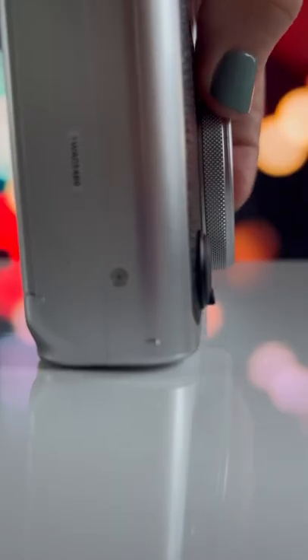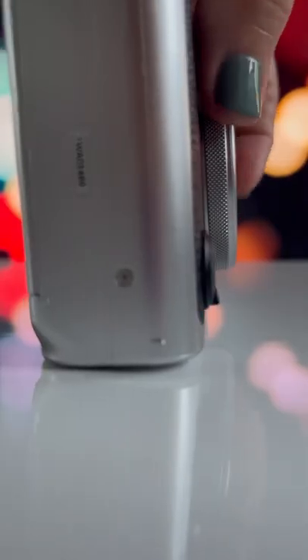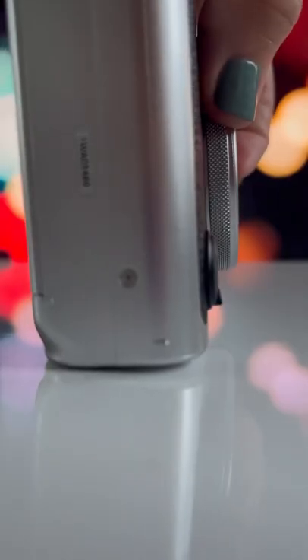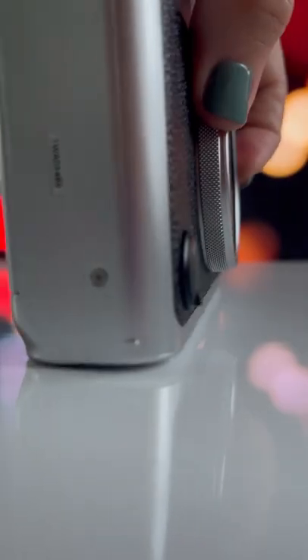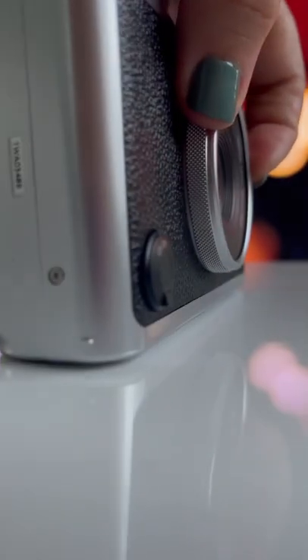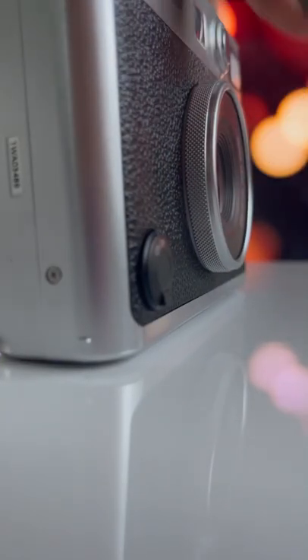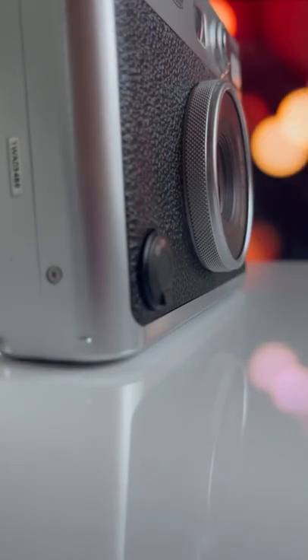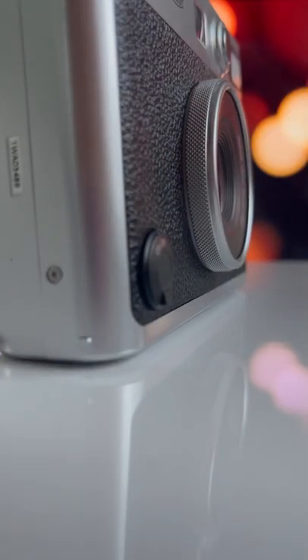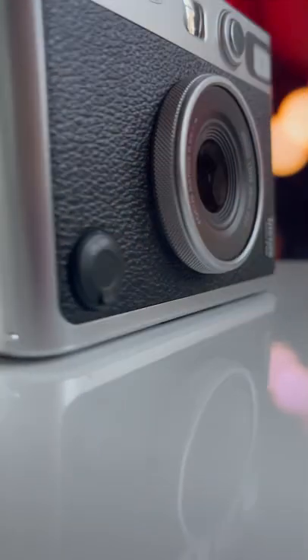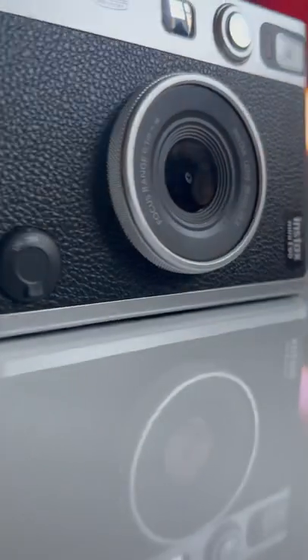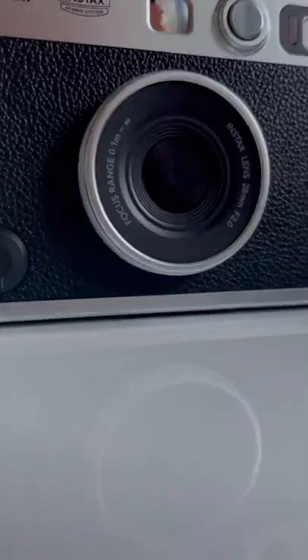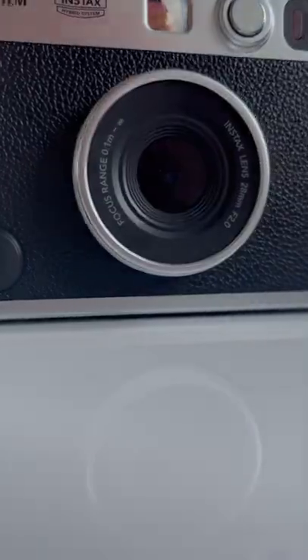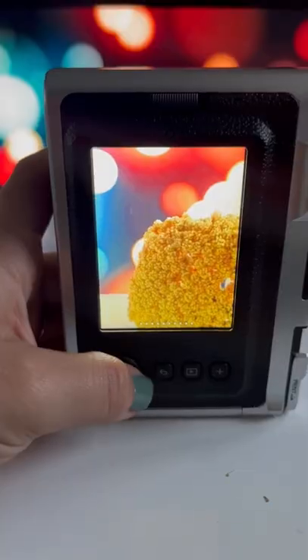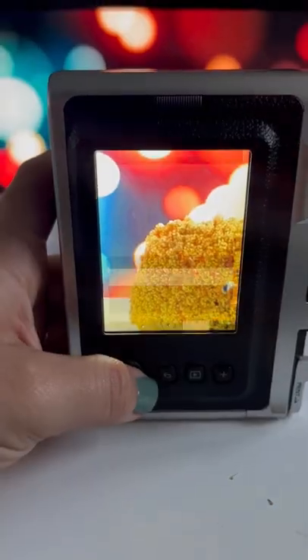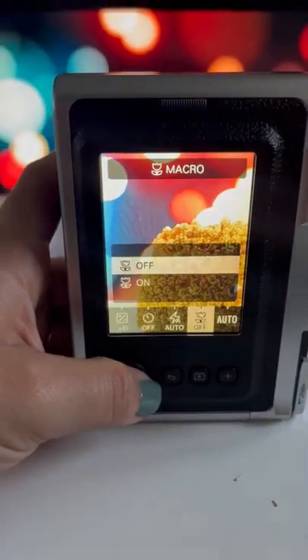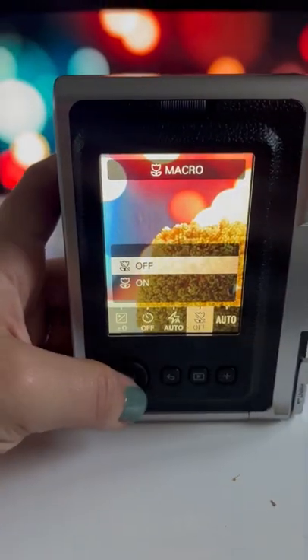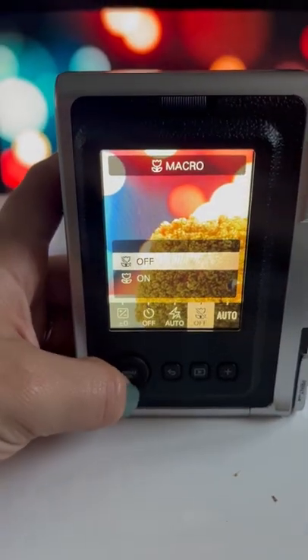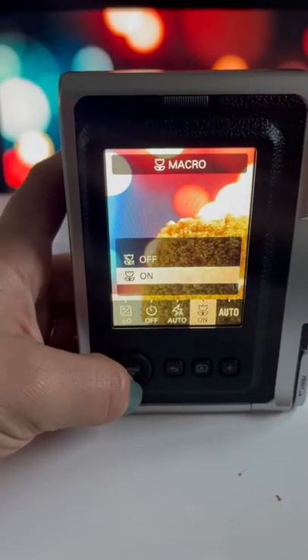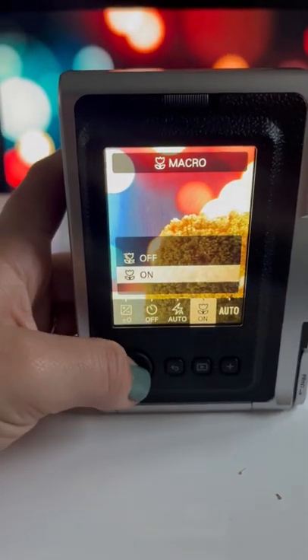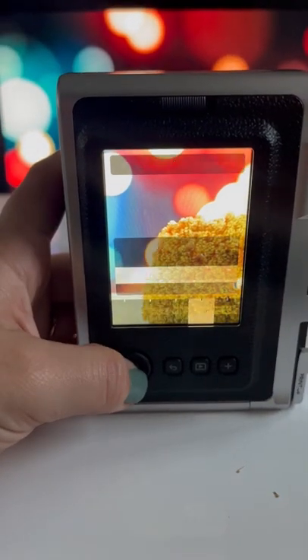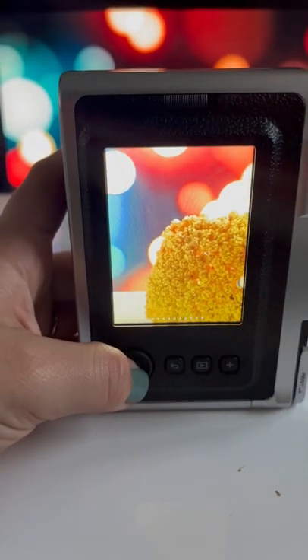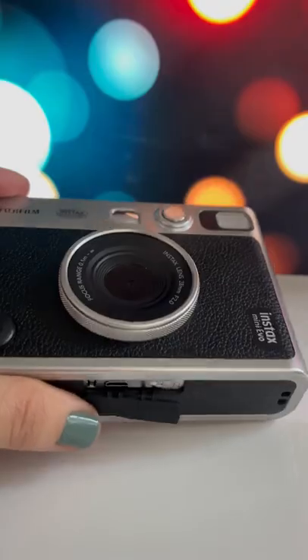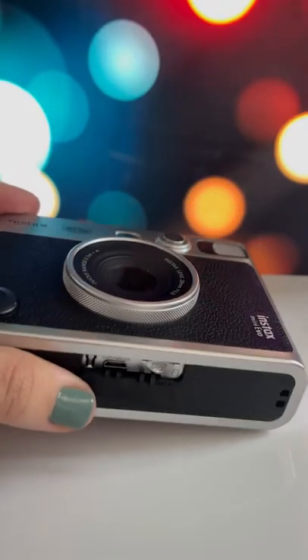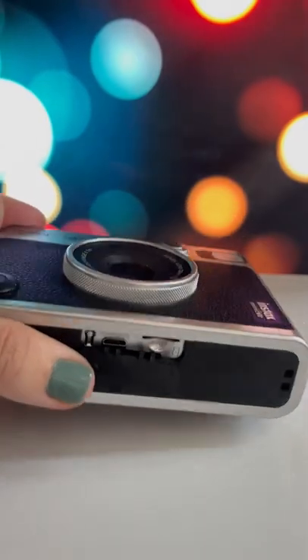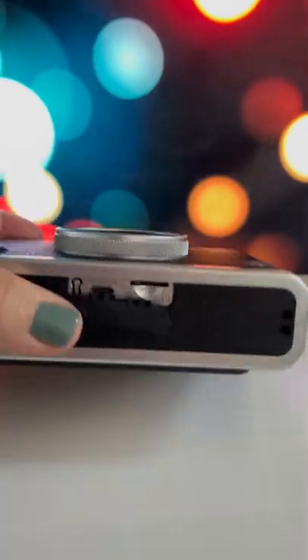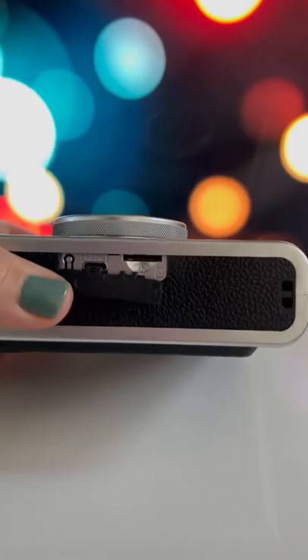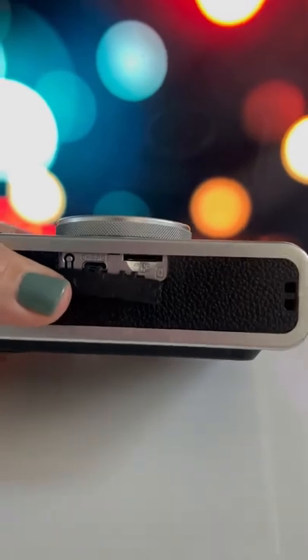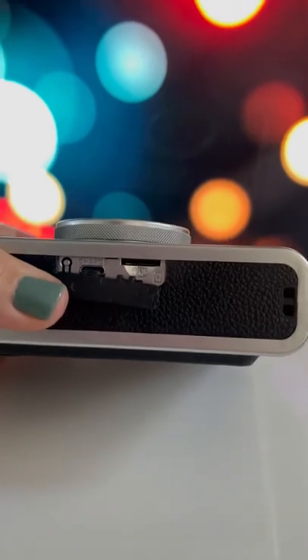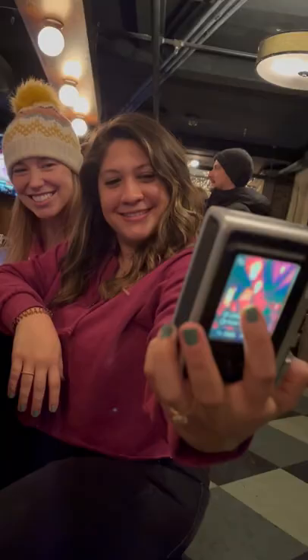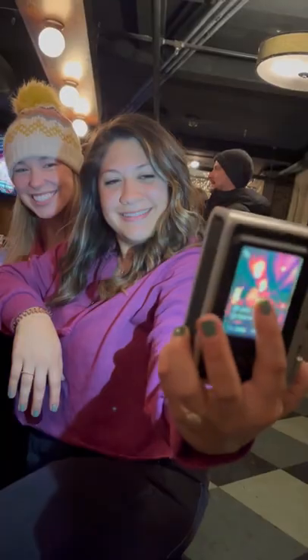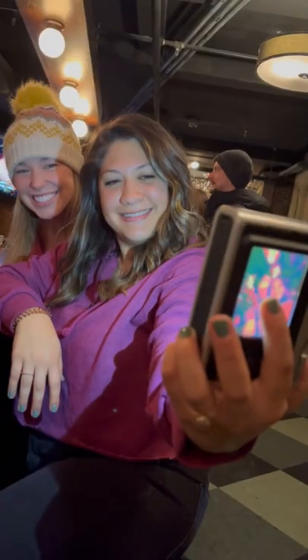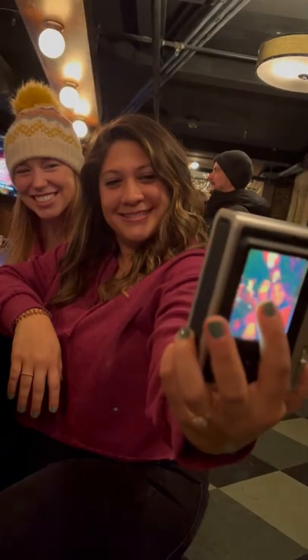28mm f2 lens, built-in rechargeable battery, macro mode, internal memory, and SD slot. And yes, the famous selfie mirror is still there.